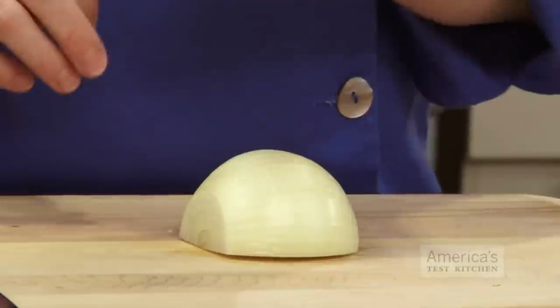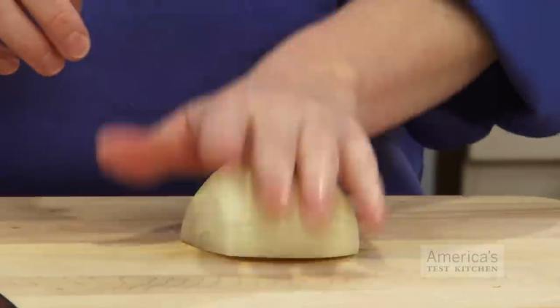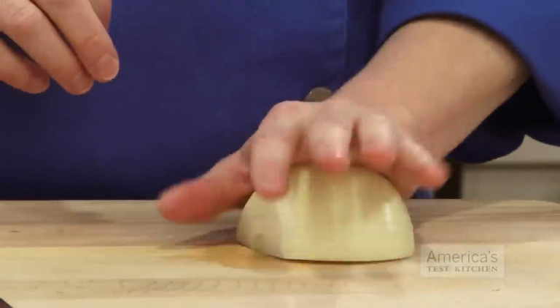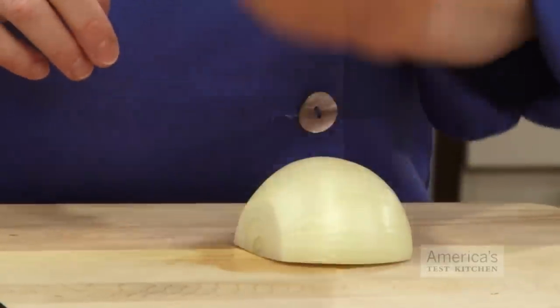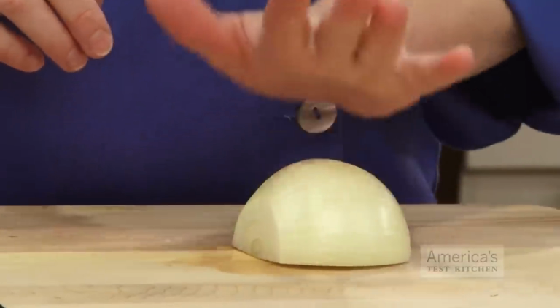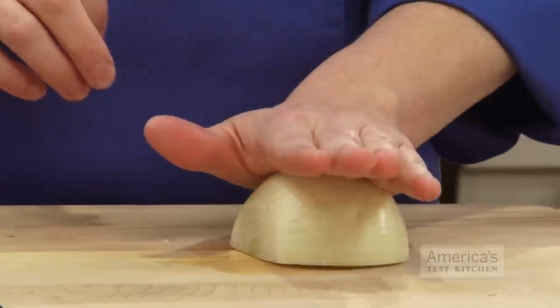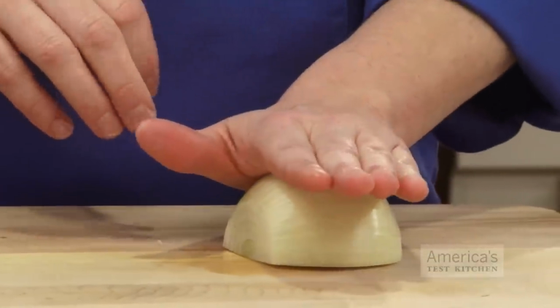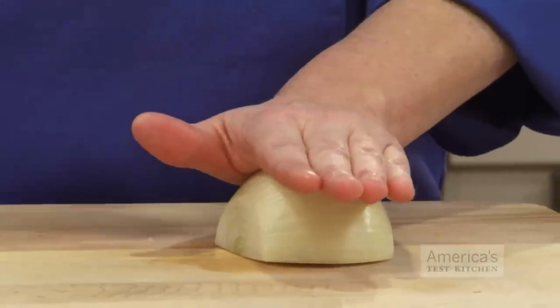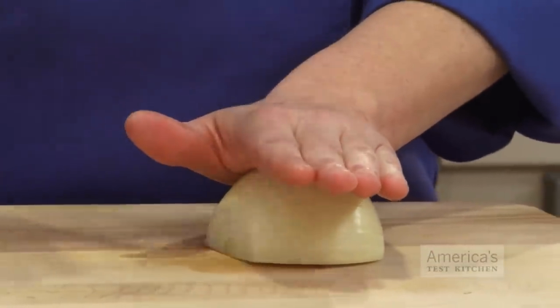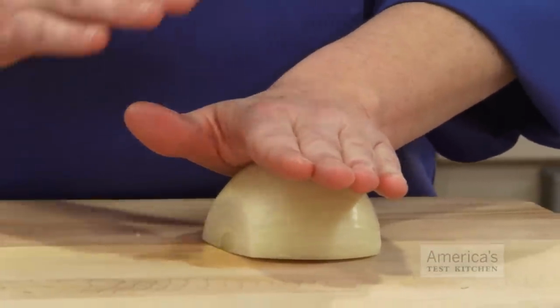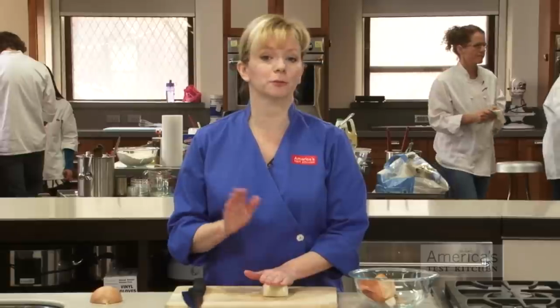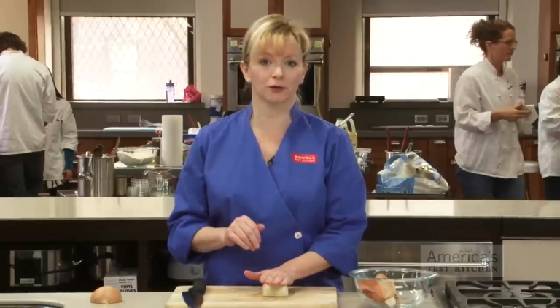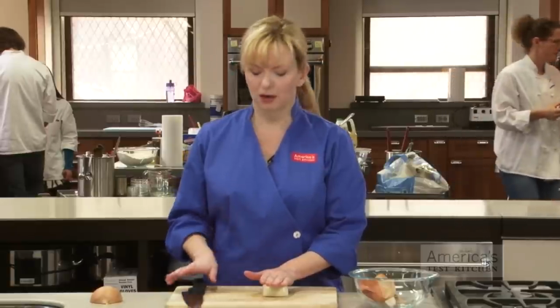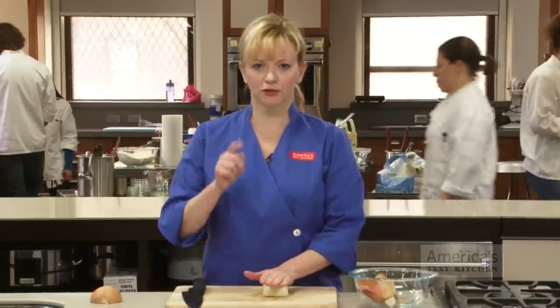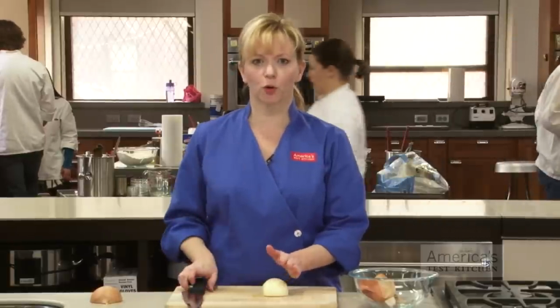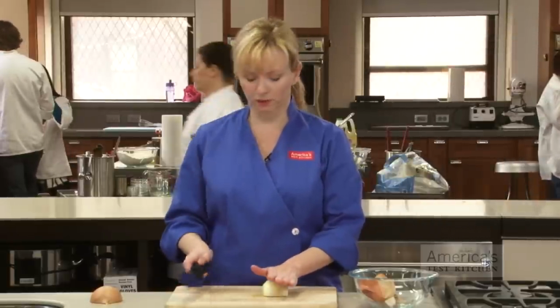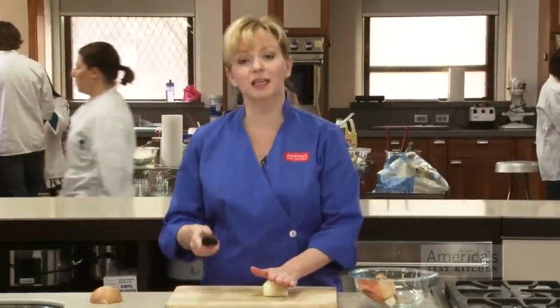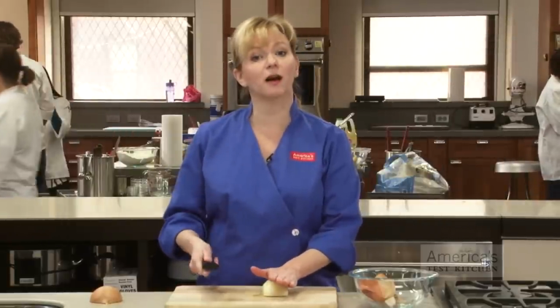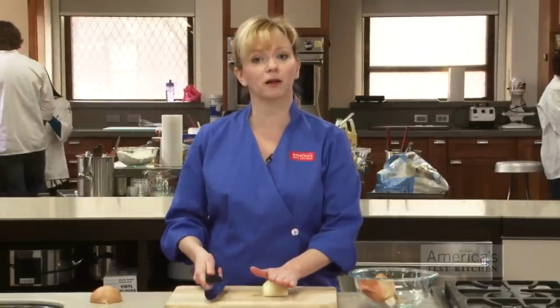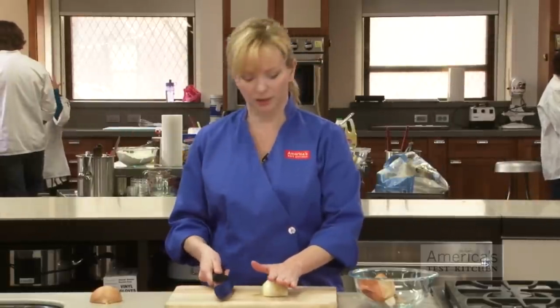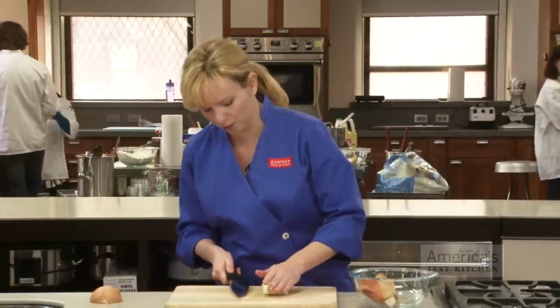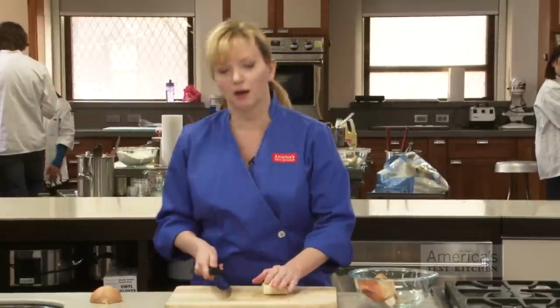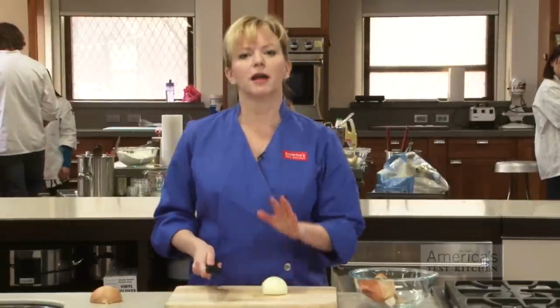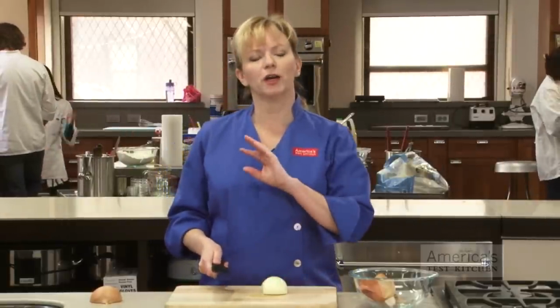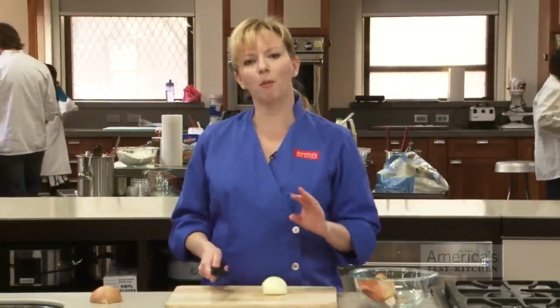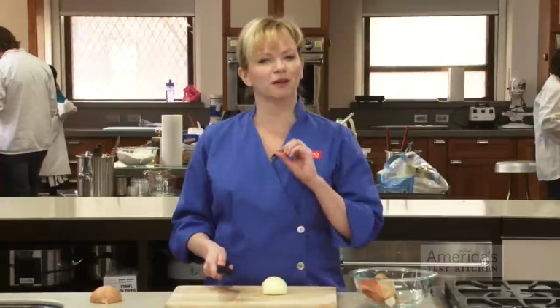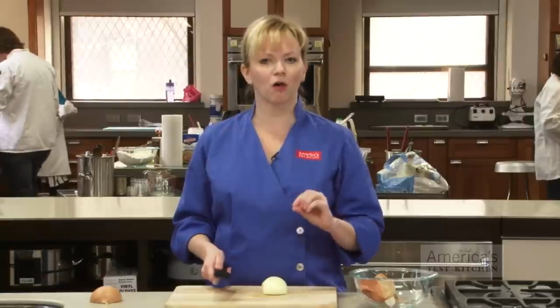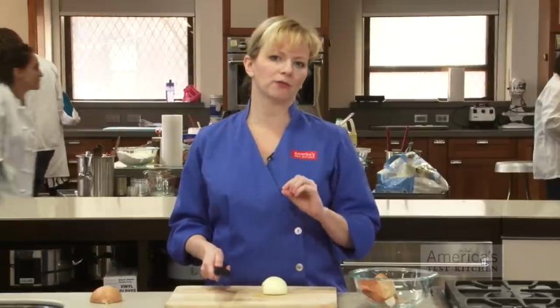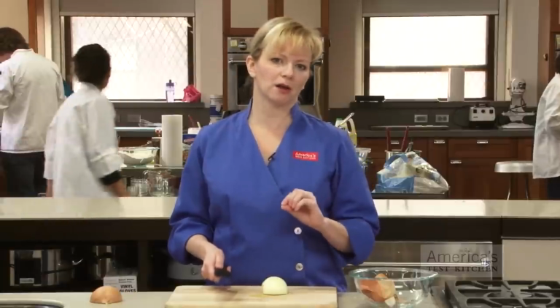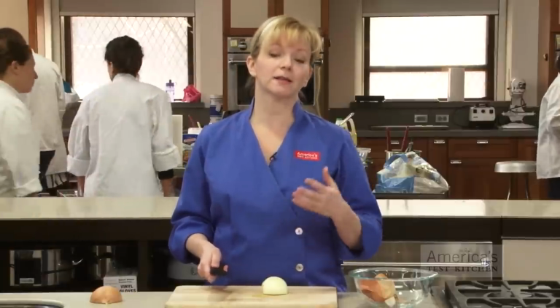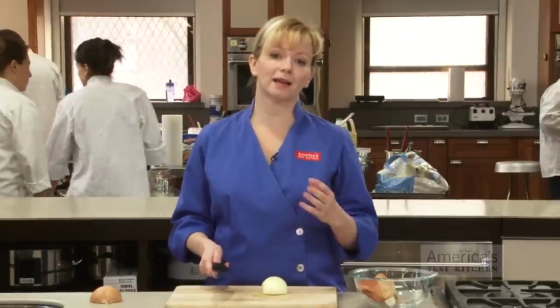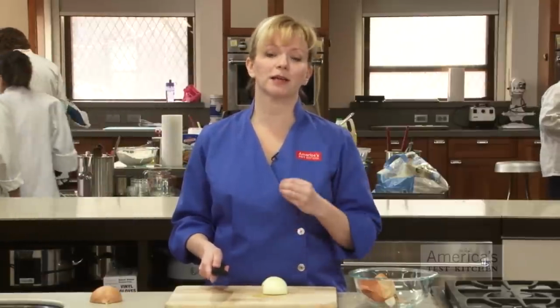Again with the flat side down, we're going to start making our cuts. Place one hand flat on top of the onion — this is going to help prevent the onion from sliding around. We're going to start with our horizontal cuts, keeping the knife parallel to the cutting board.